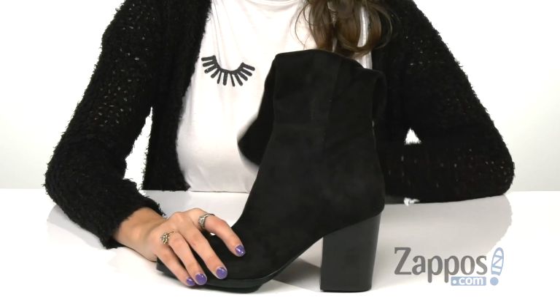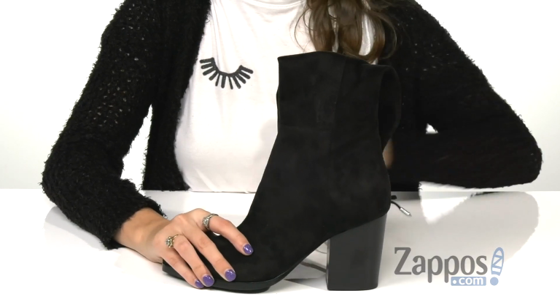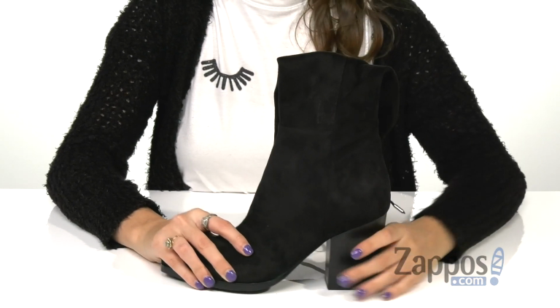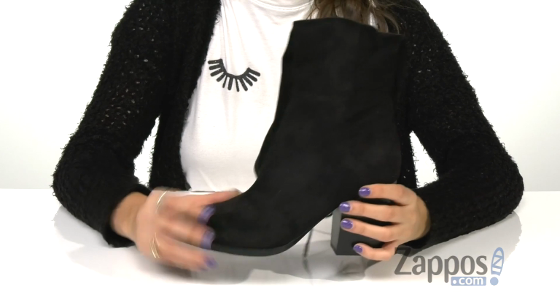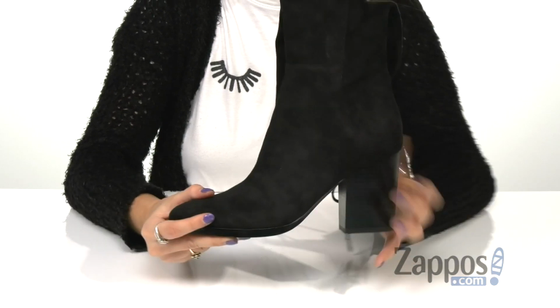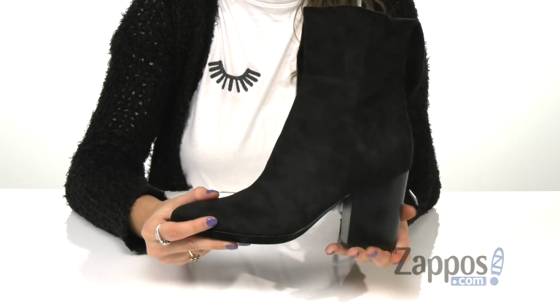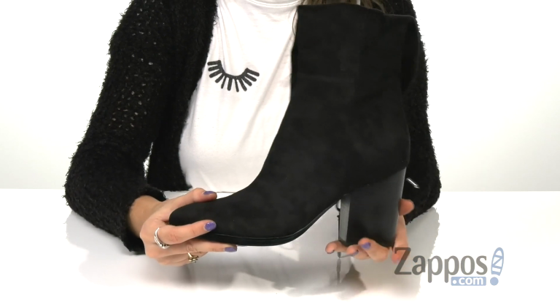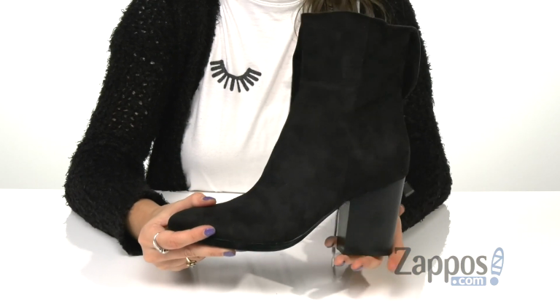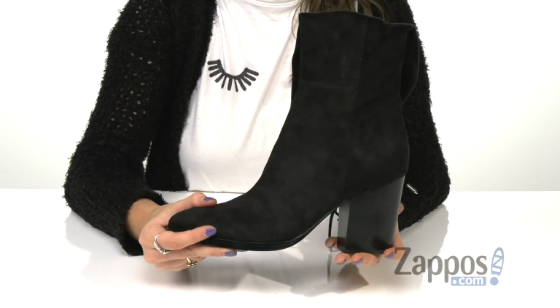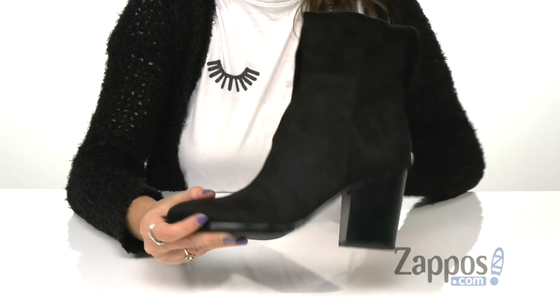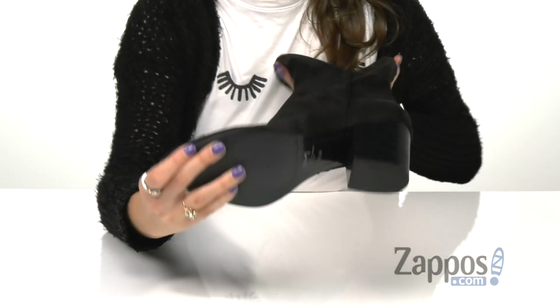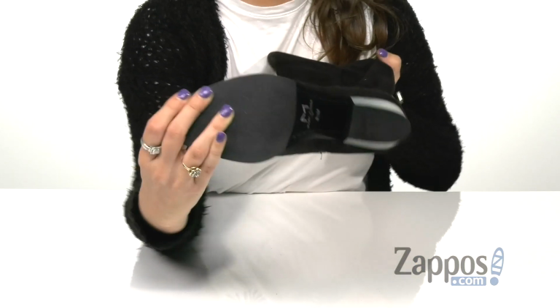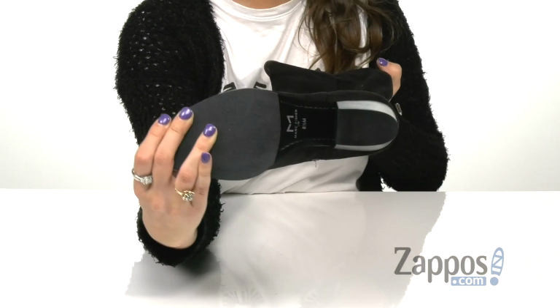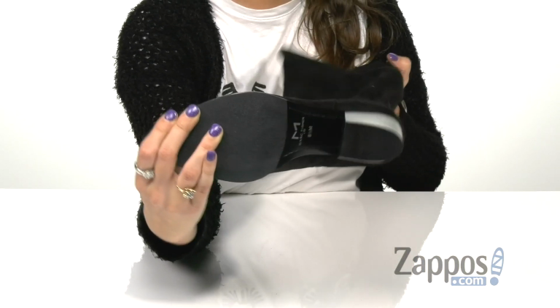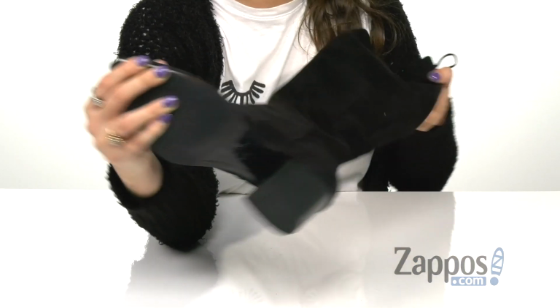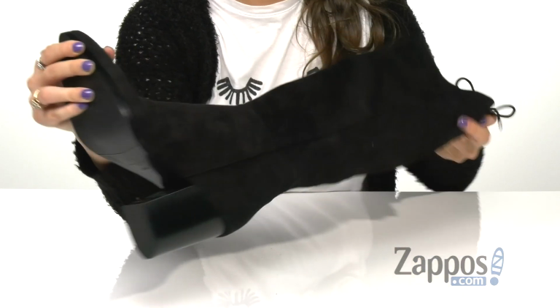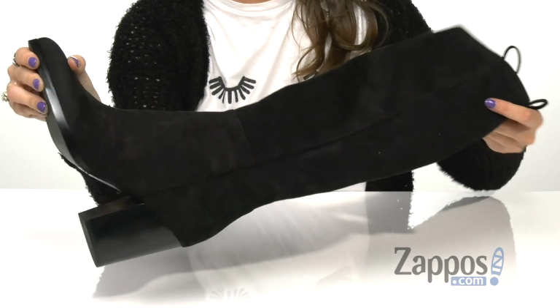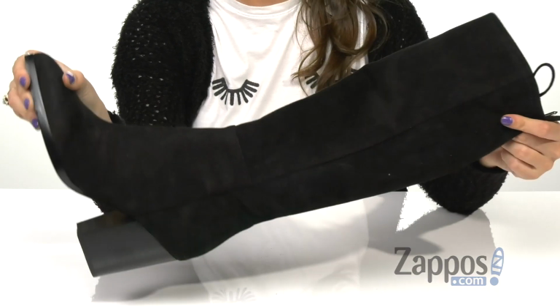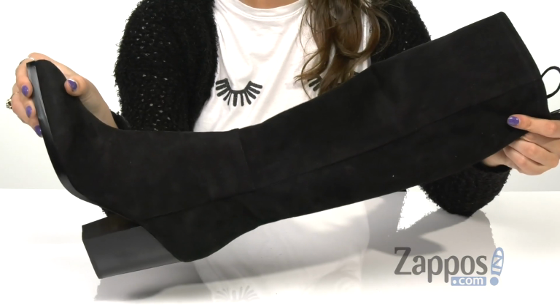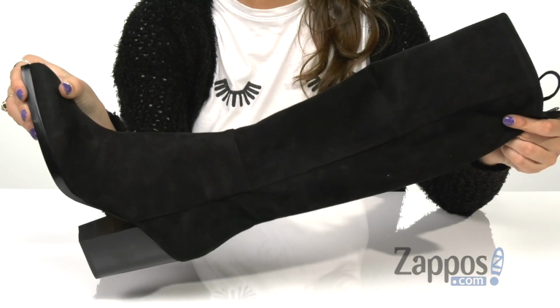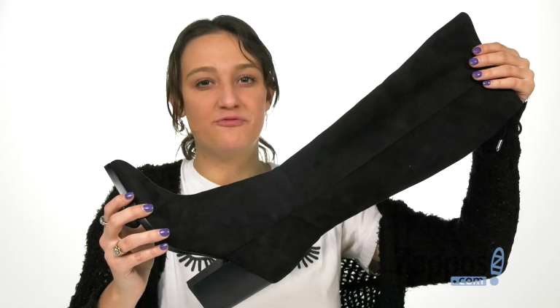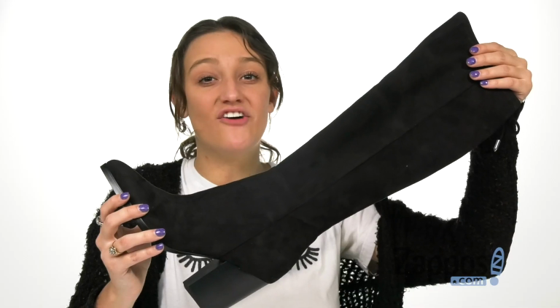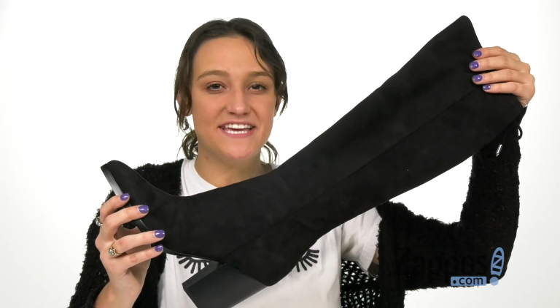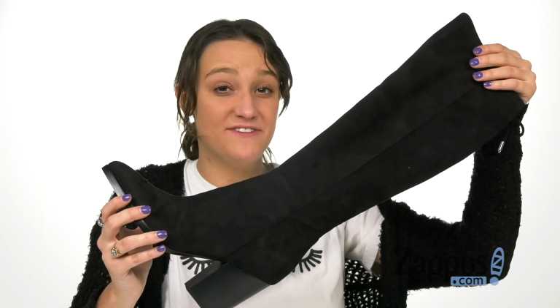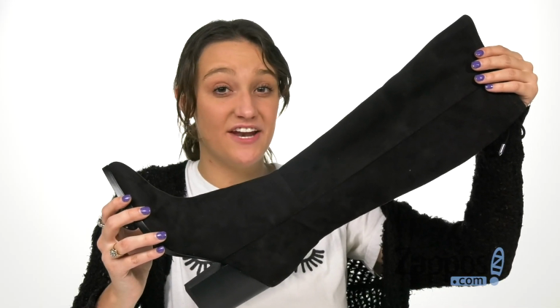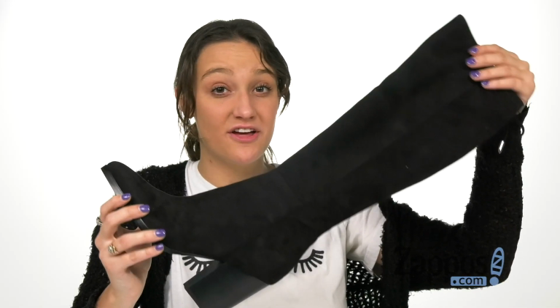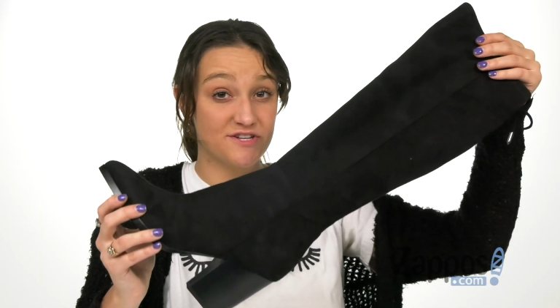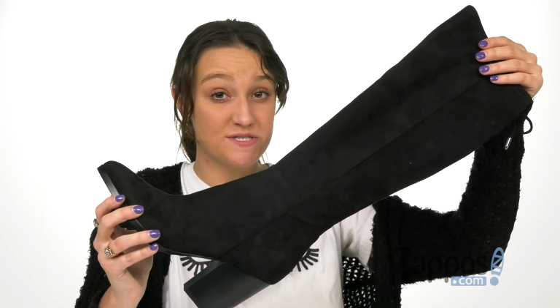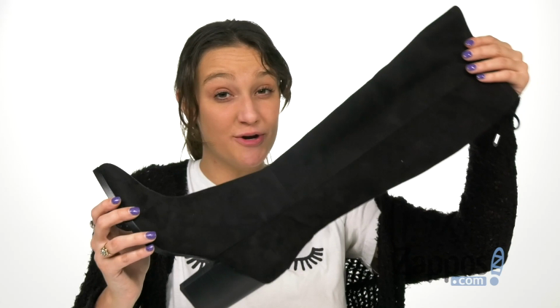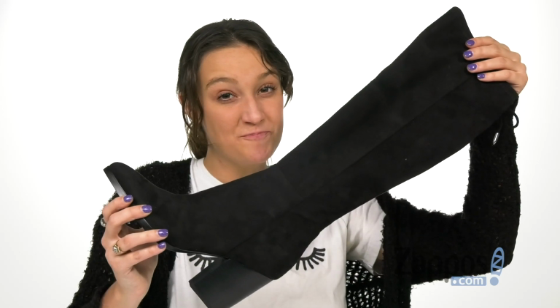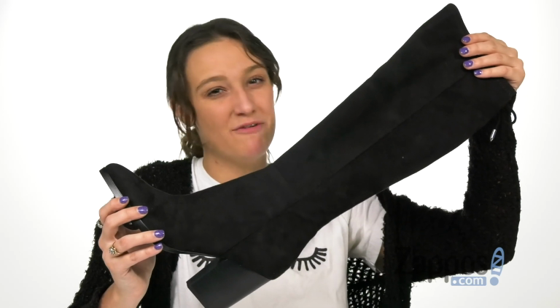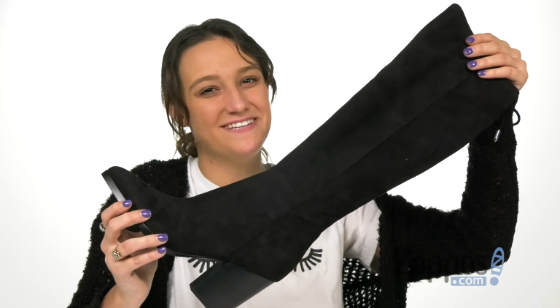On the bottom, they have this nice stacked heel for a boost in height, and it's all on top of a synthetic outsole. For a classy and sophisticated look, these are the boots for you — grab a pair today.